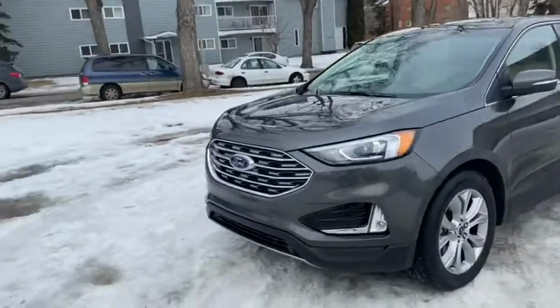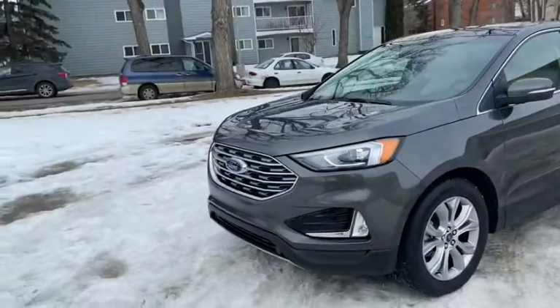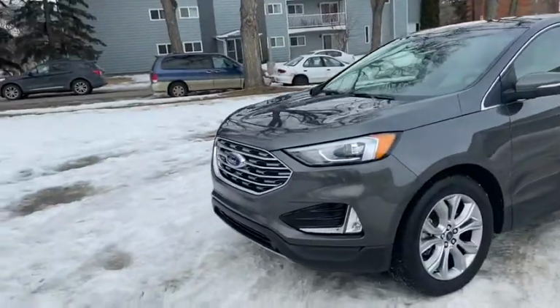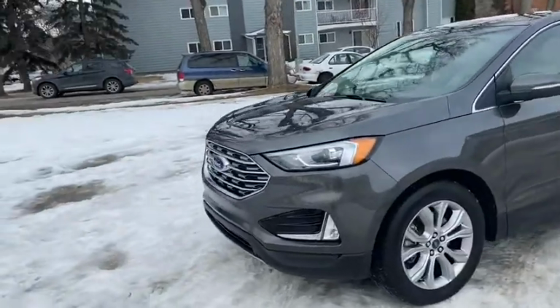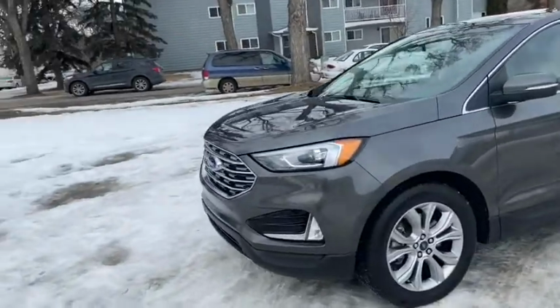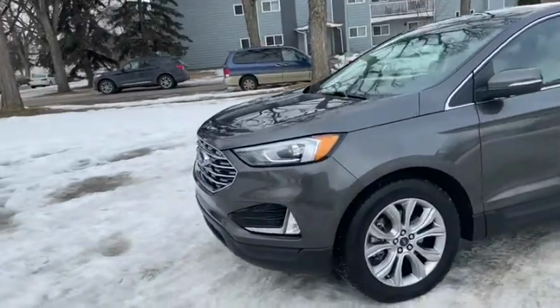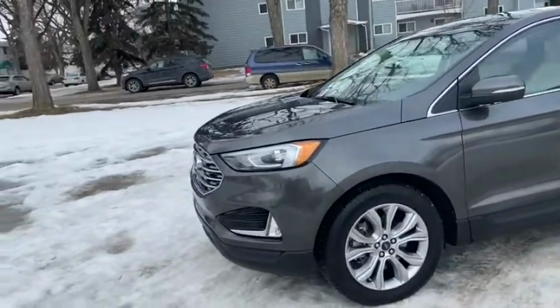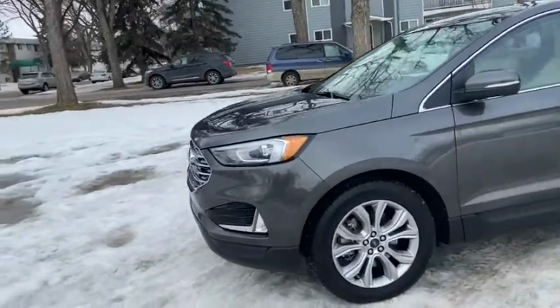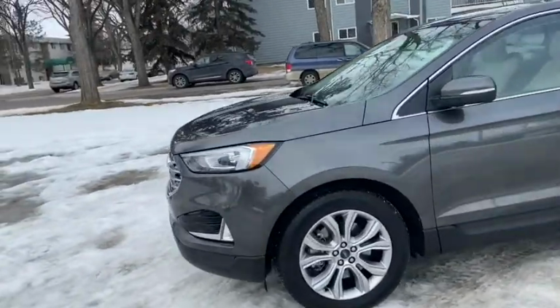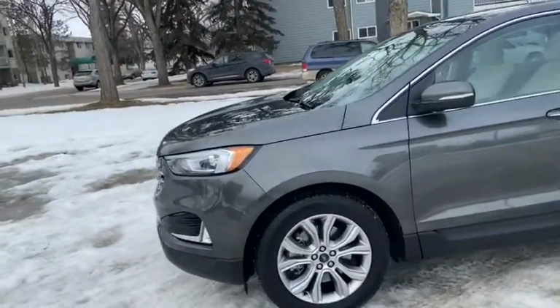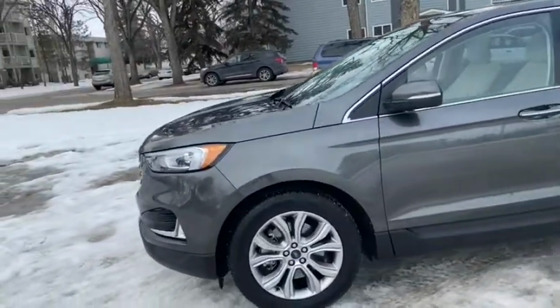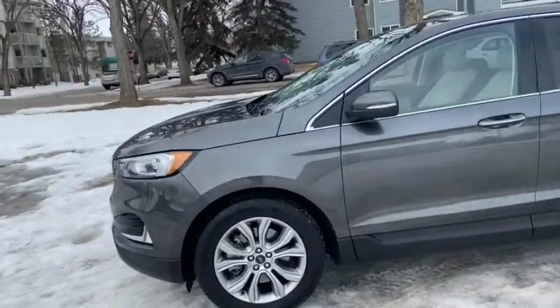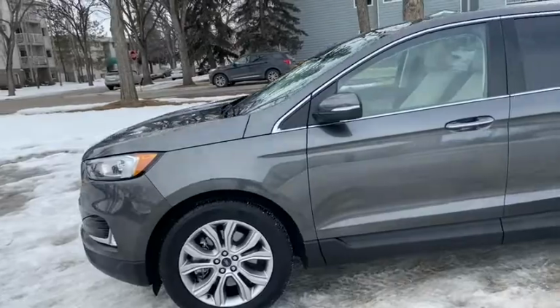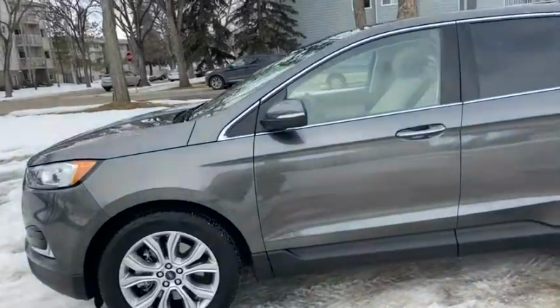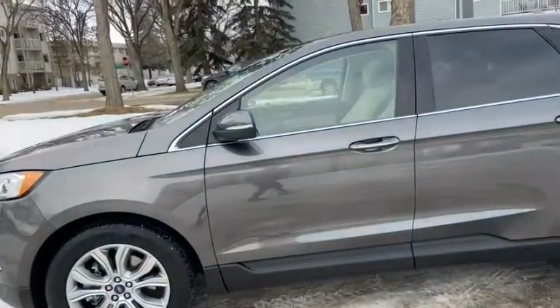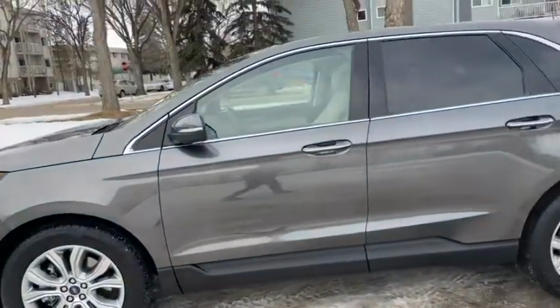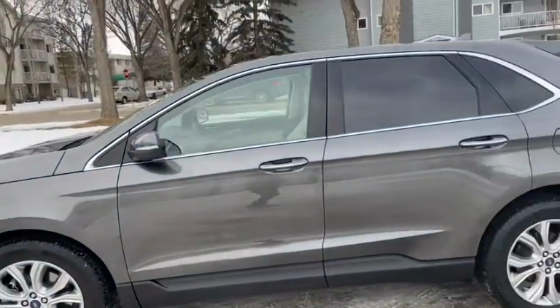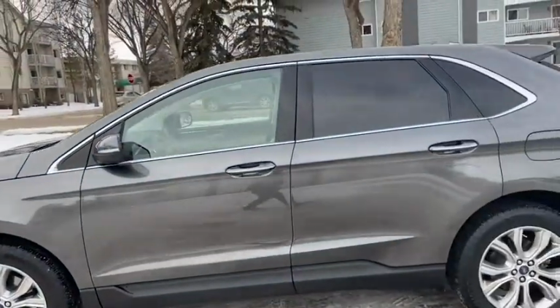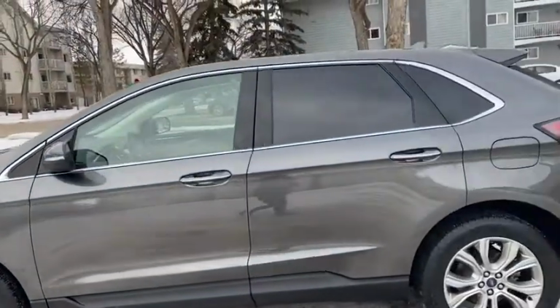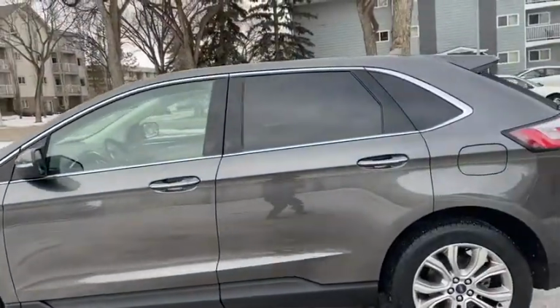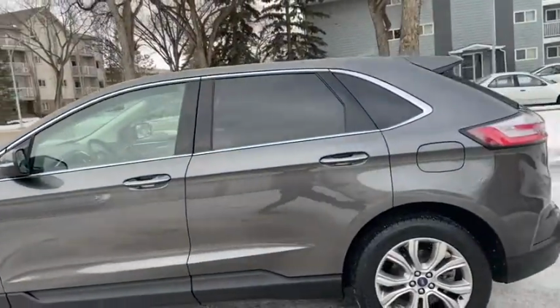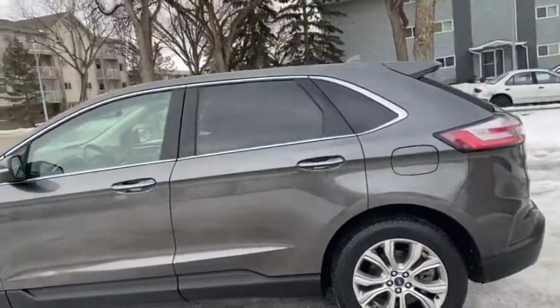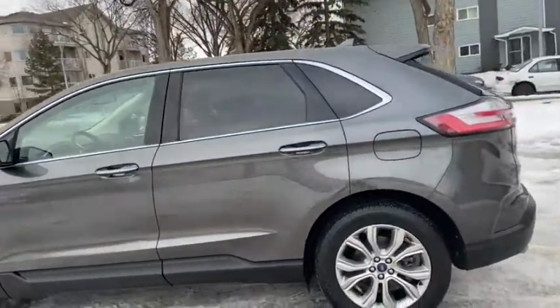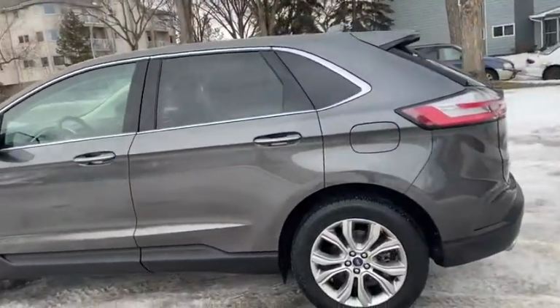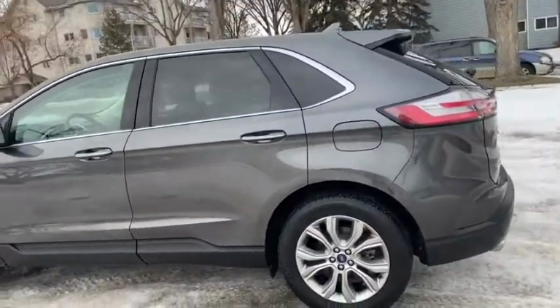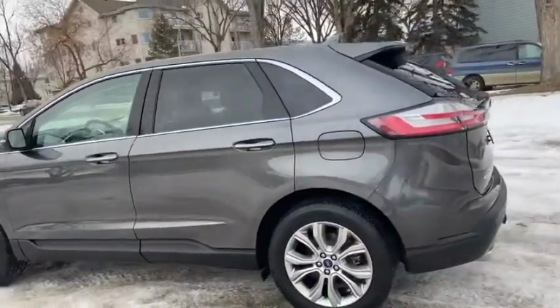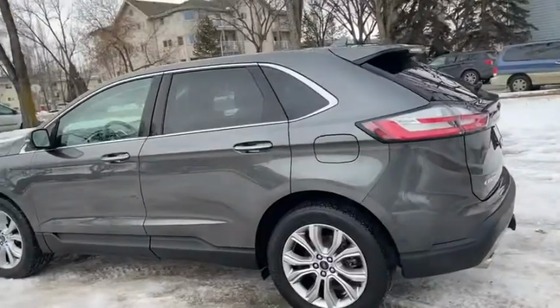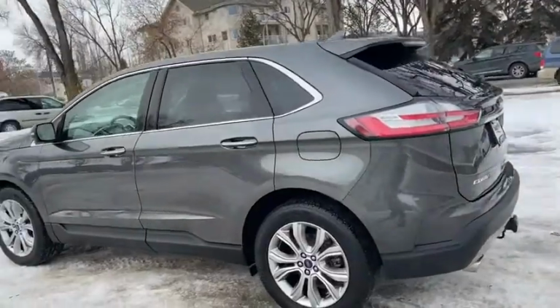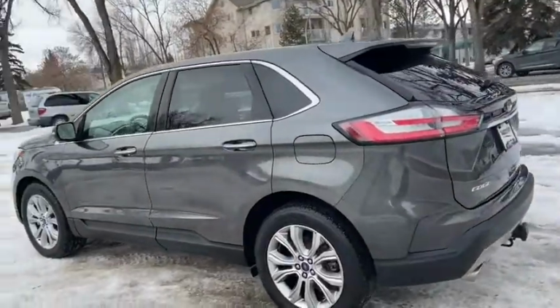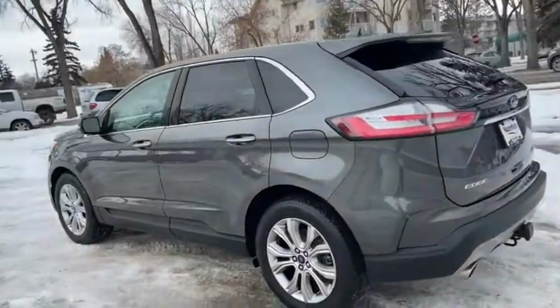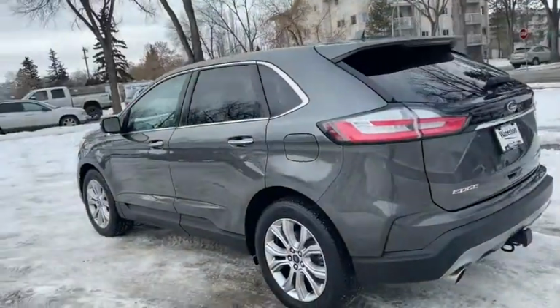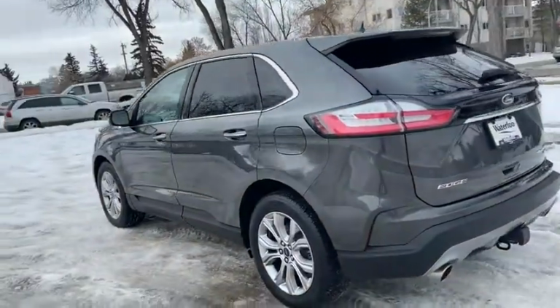On this SUV you do have HID headlamps with alloy wheels. It seats a total of five passengers, with two in the front and three in the back. You have remote start as well as a dual panel panoramic moonroof.